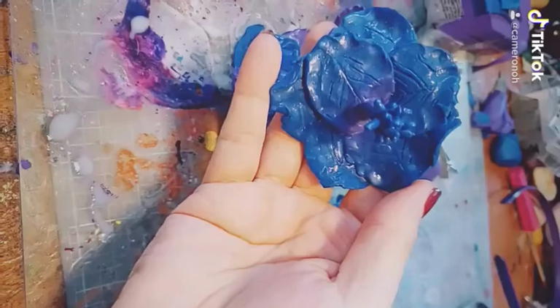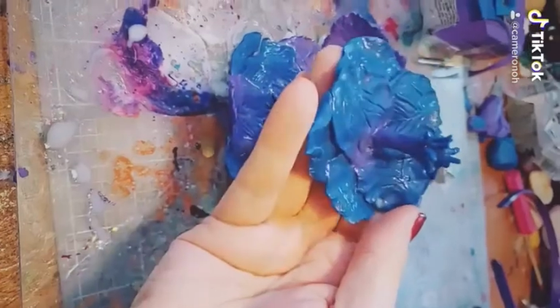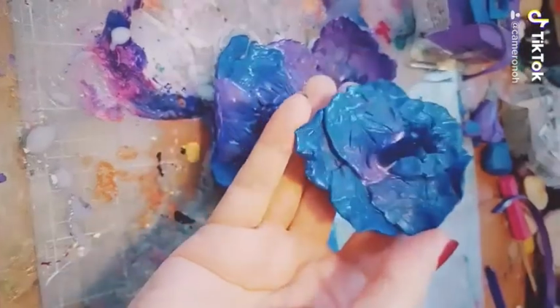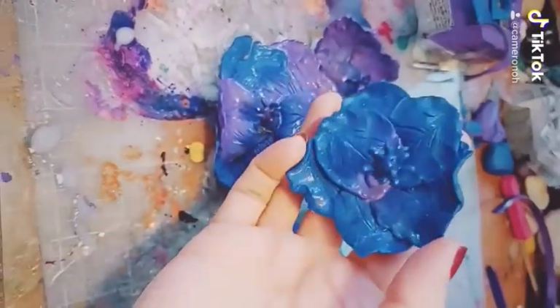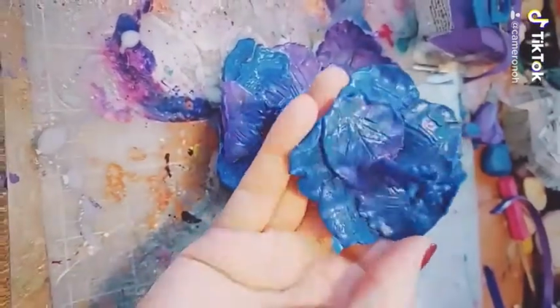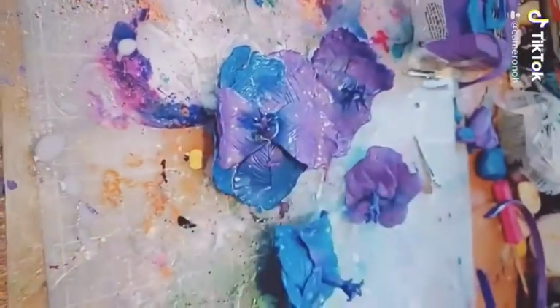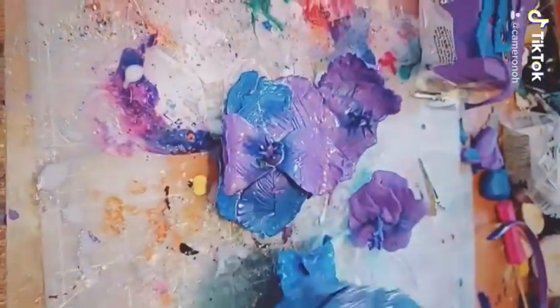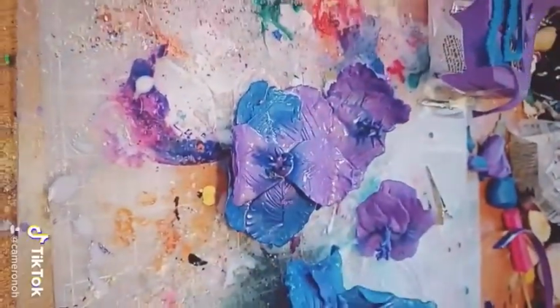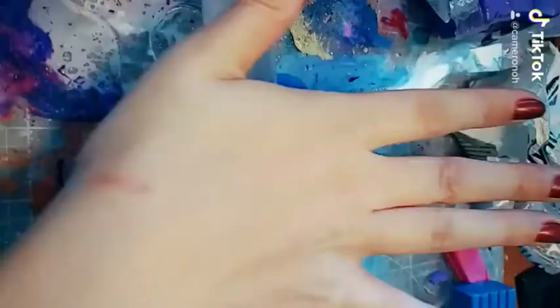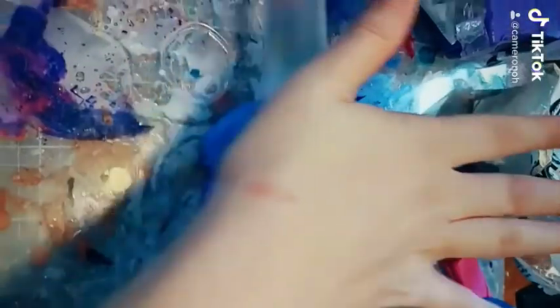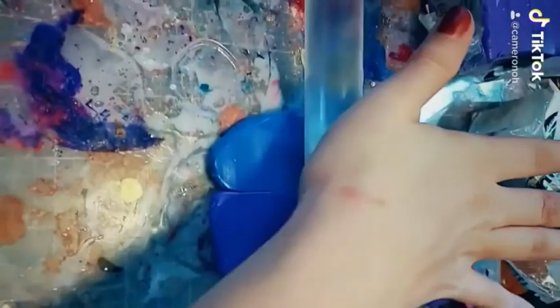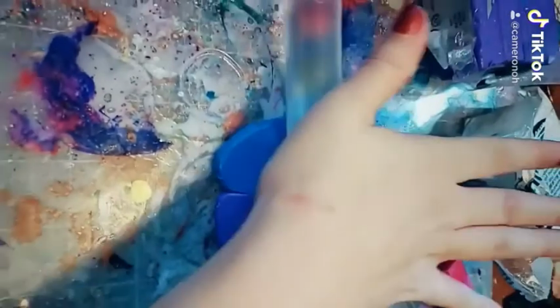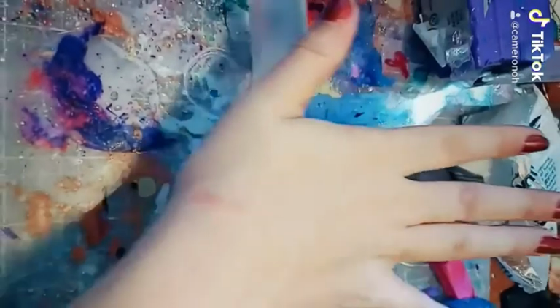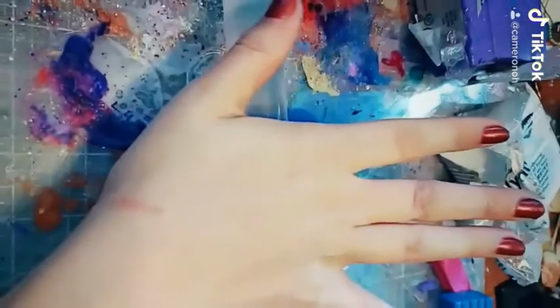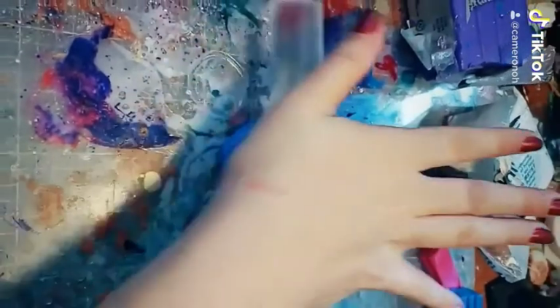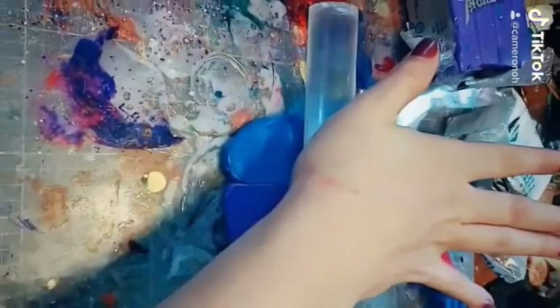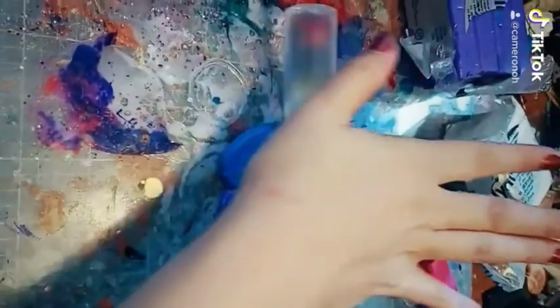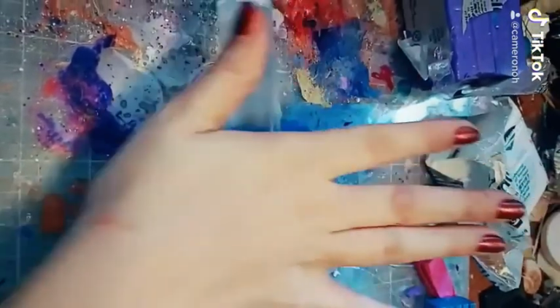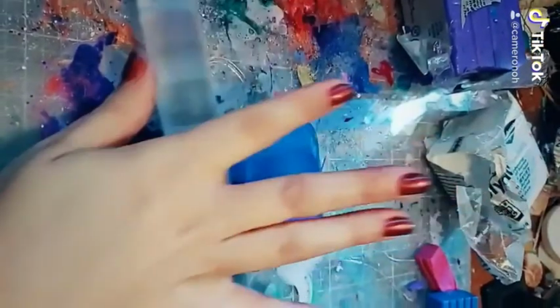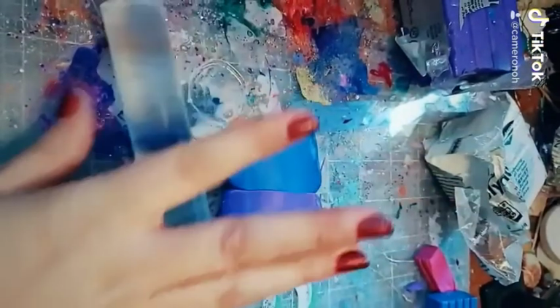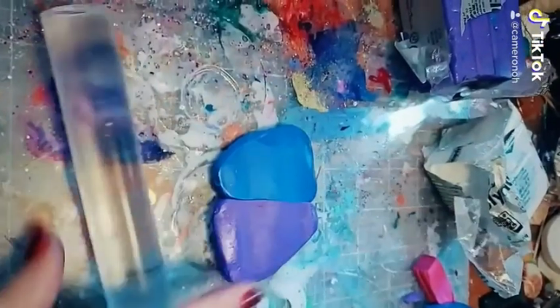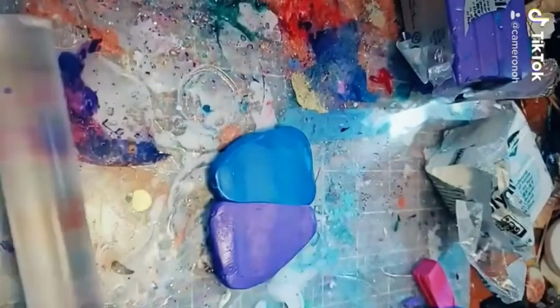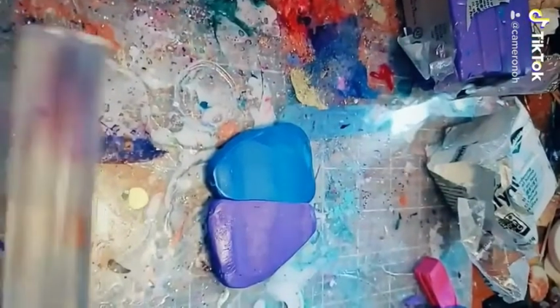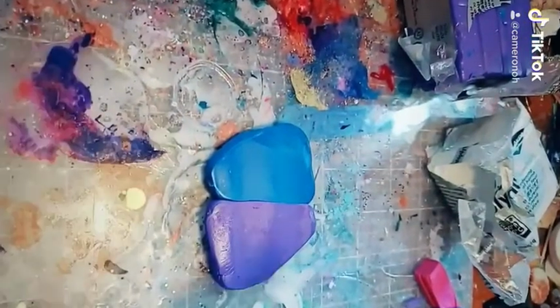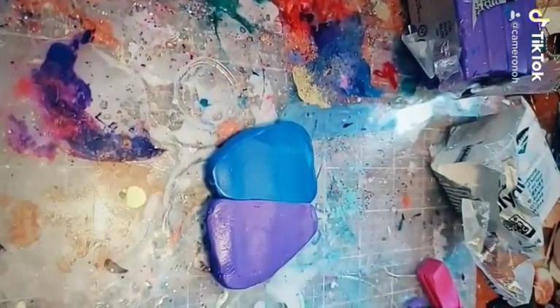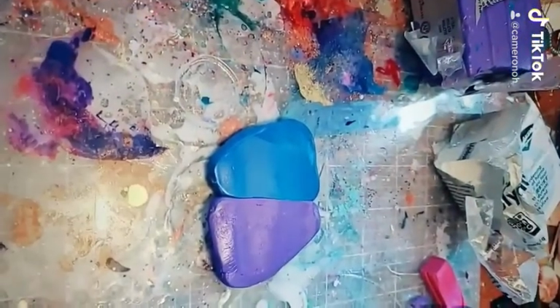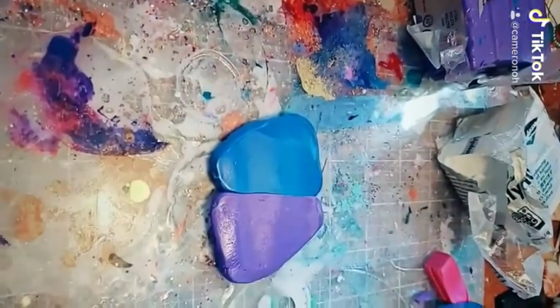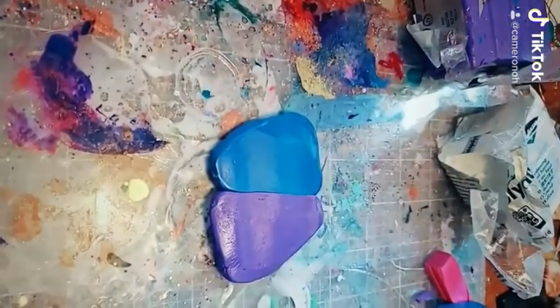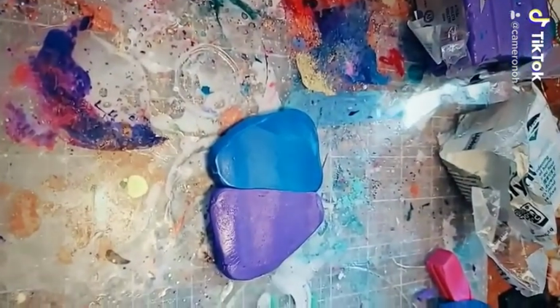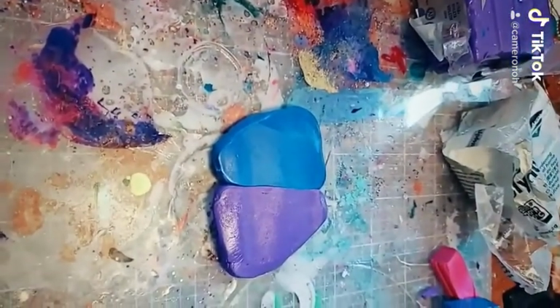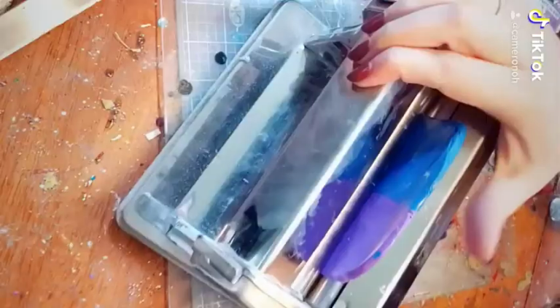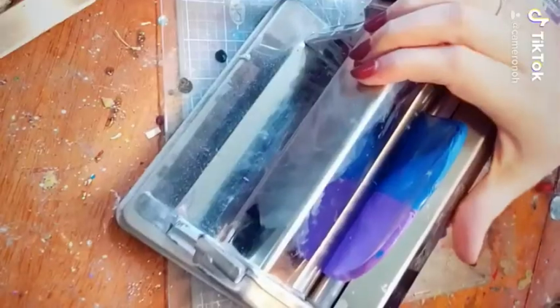Hi guys, today I want to show you how I make these blue and purple hibiscus flowers. So first, to start off with, I put triangles of blue and purple next to each other, rolled it with my roller, and then put it through the pasta machine.